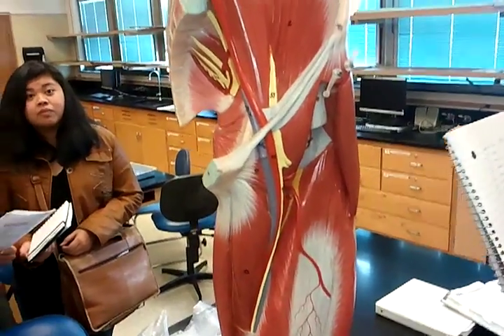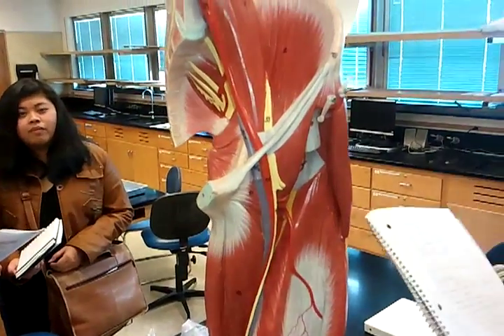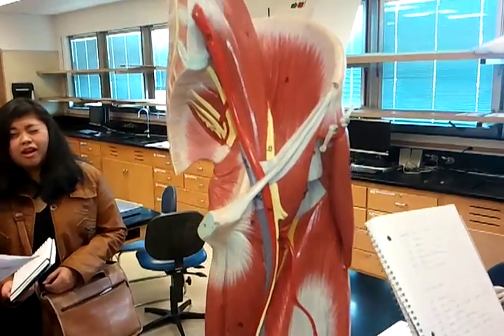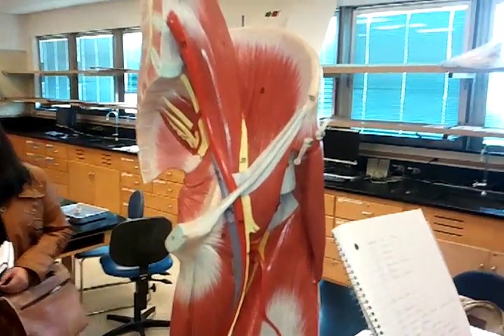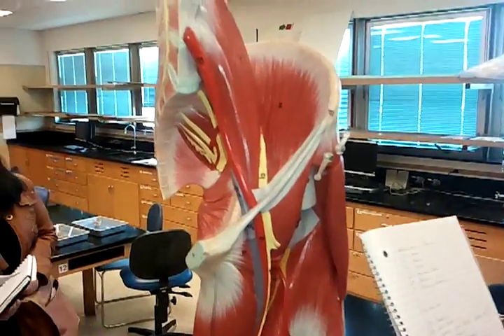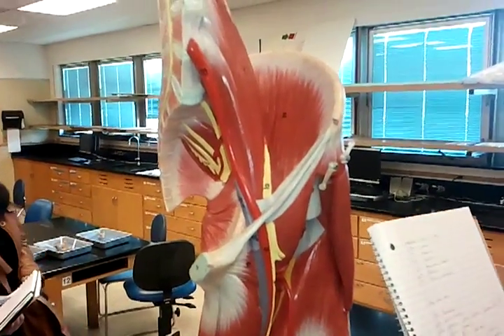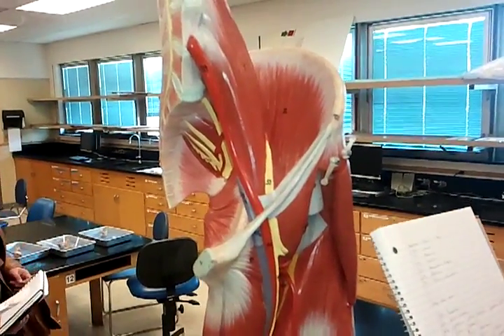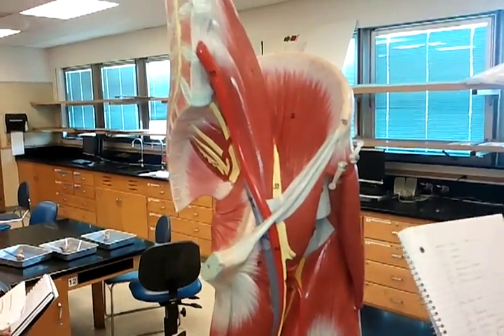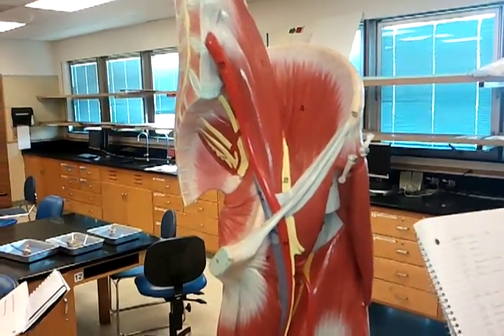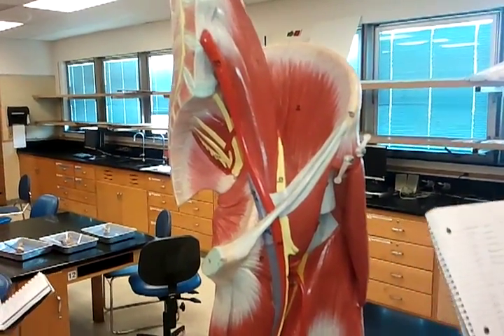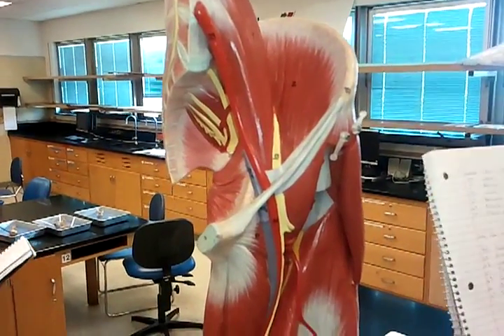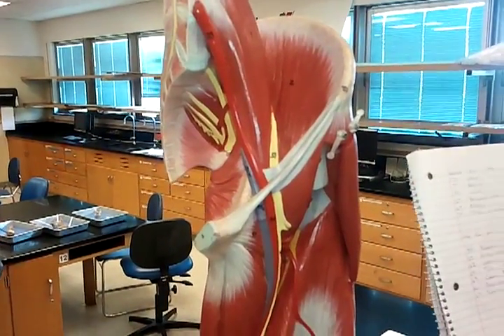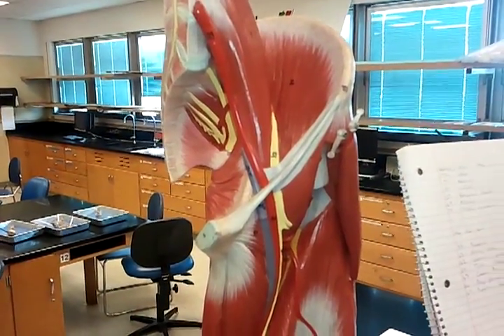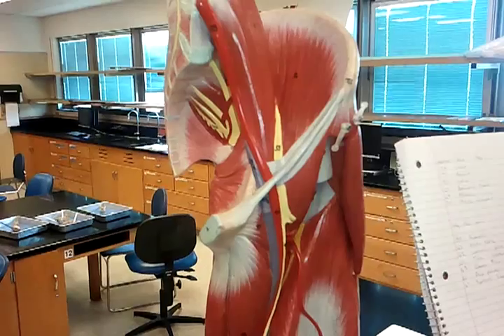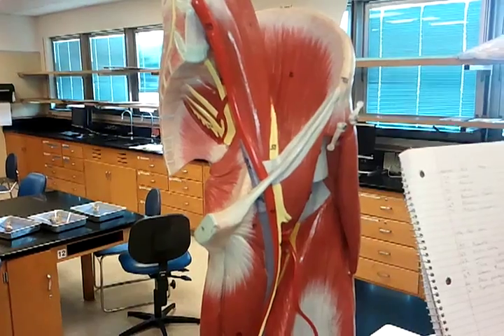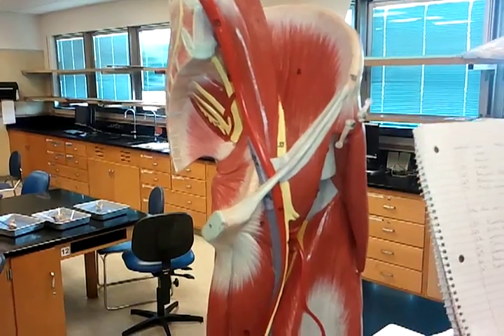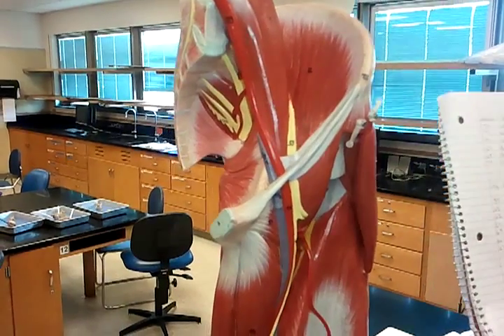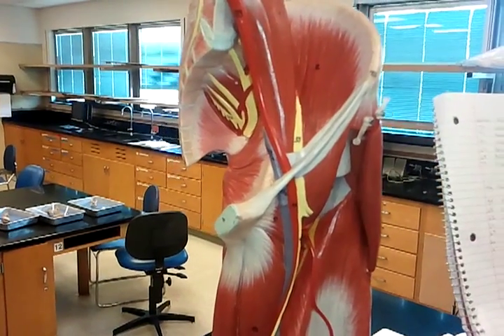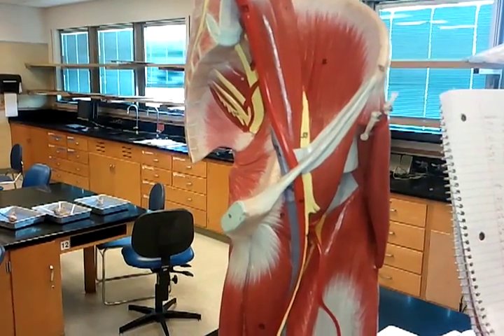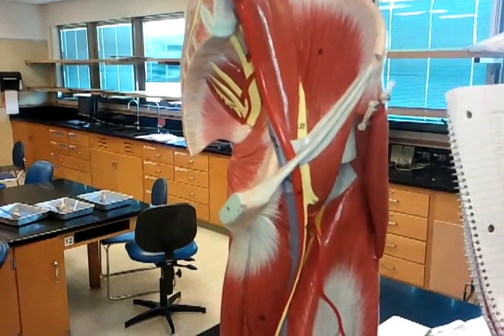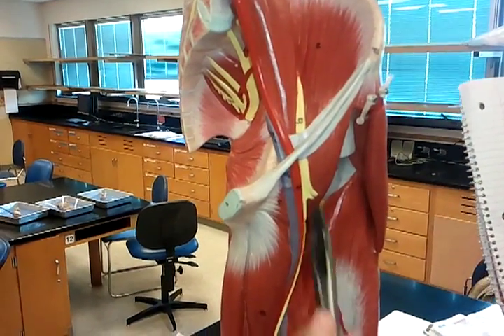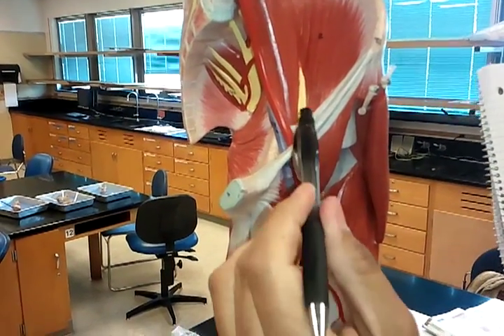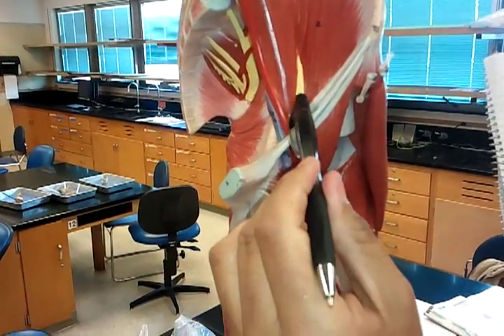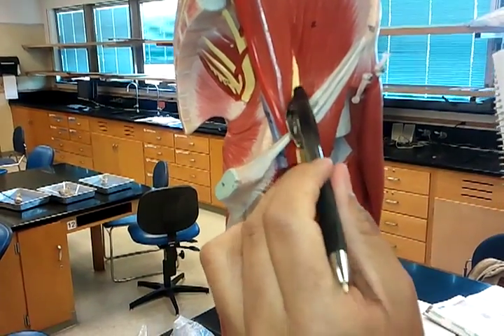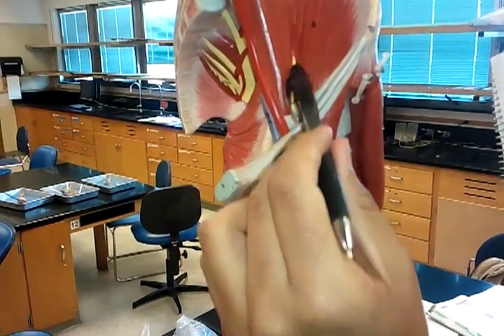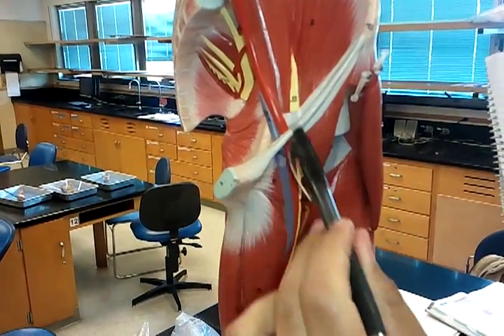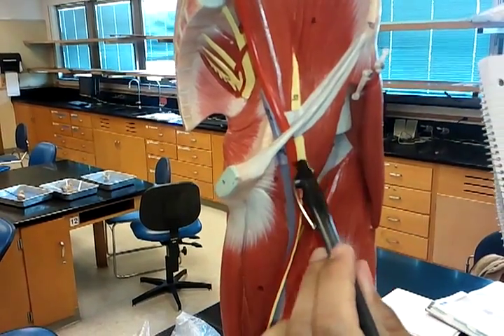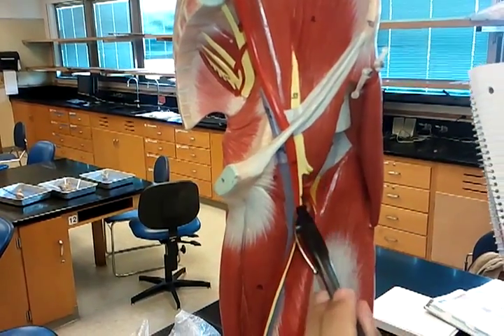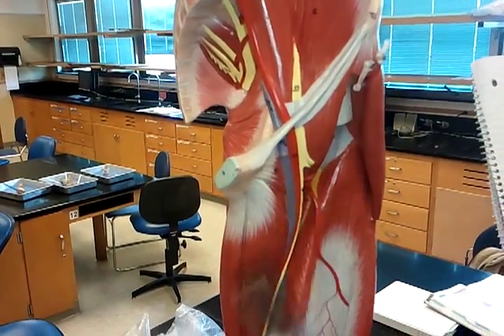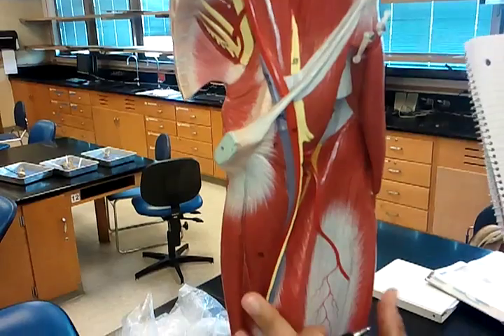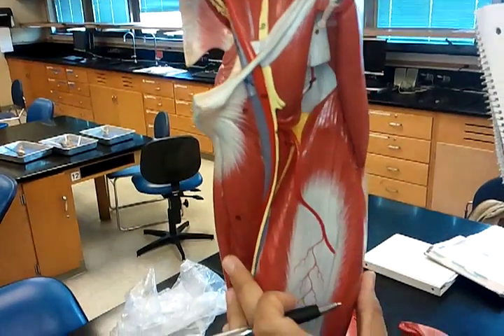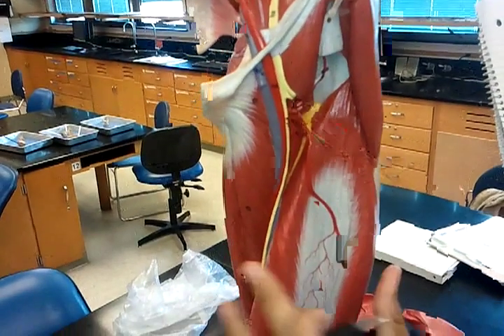We are going to deal with the leg model and the nerves. So we're going to start with the femoral nerve, which is number 59, which is right here, and it runs down. This is 60.